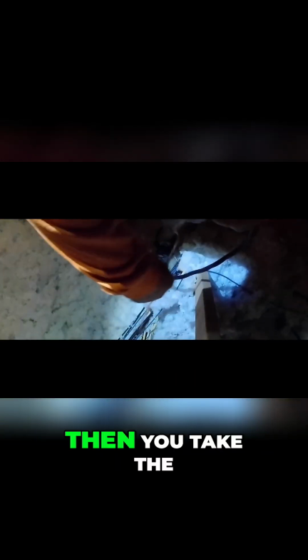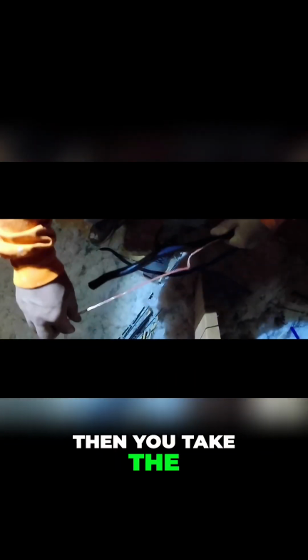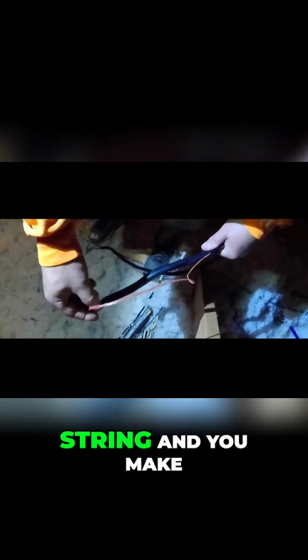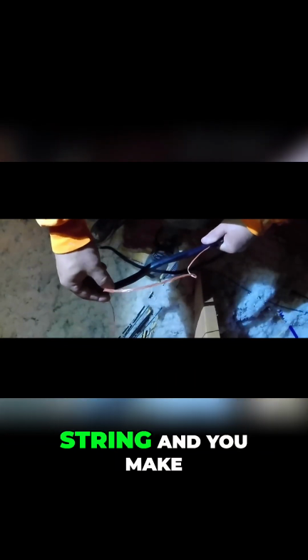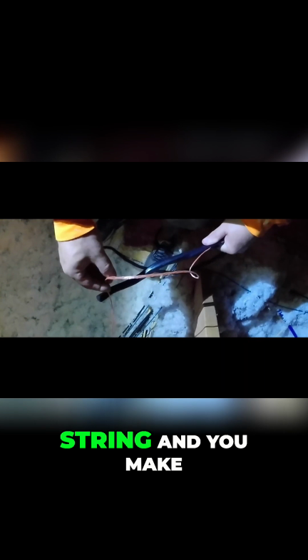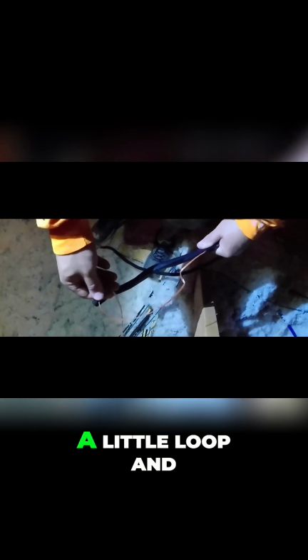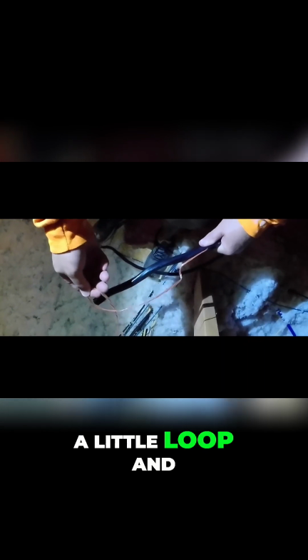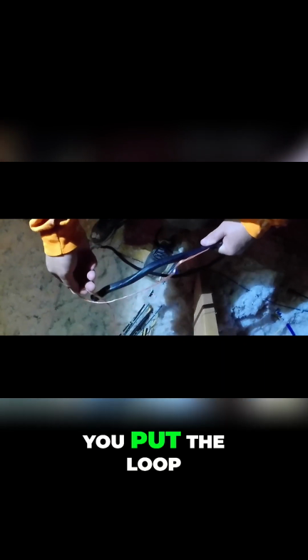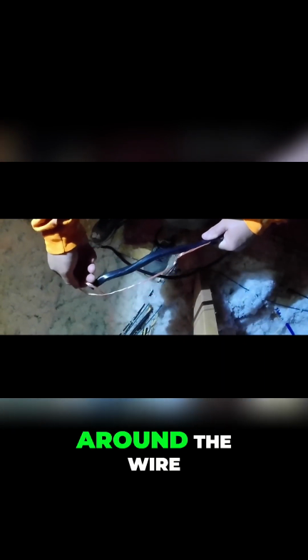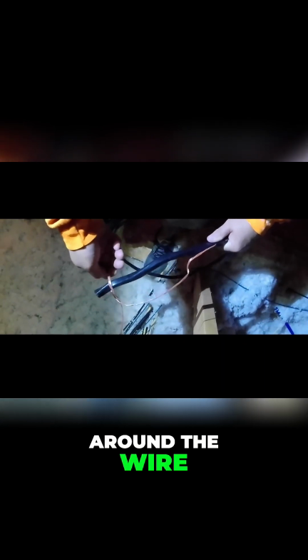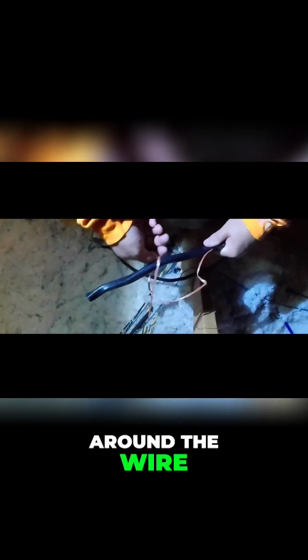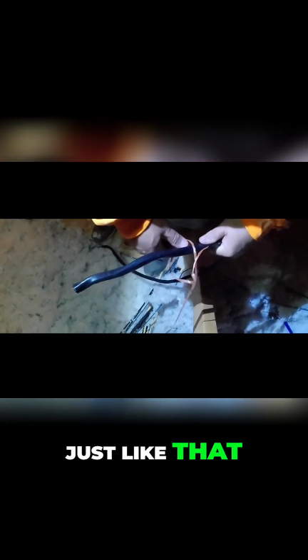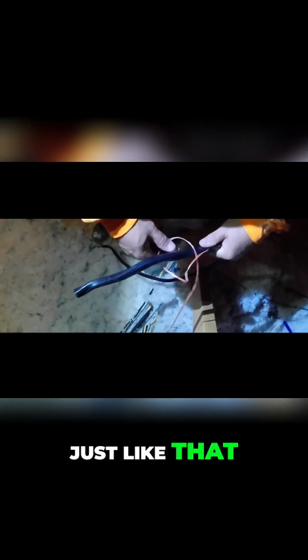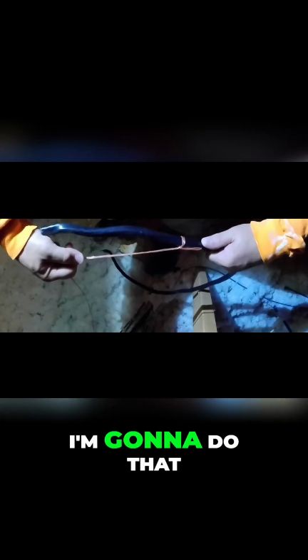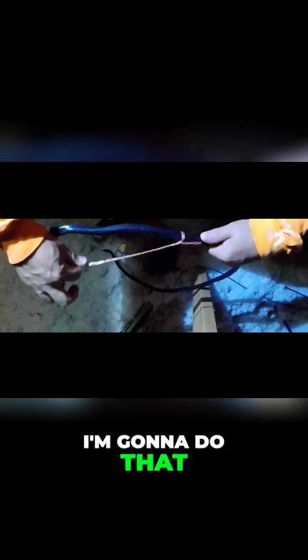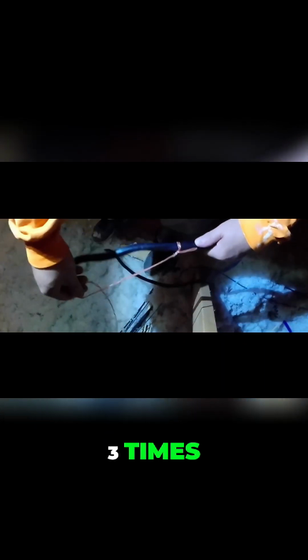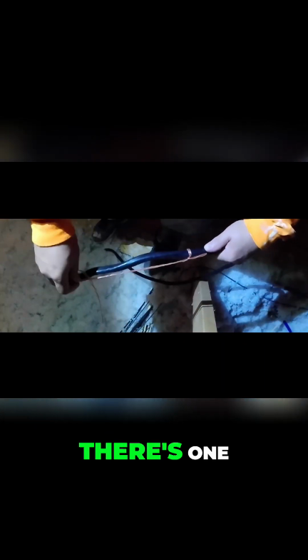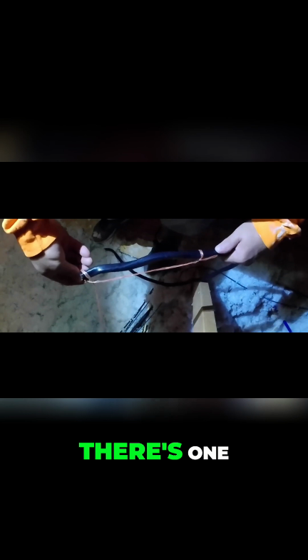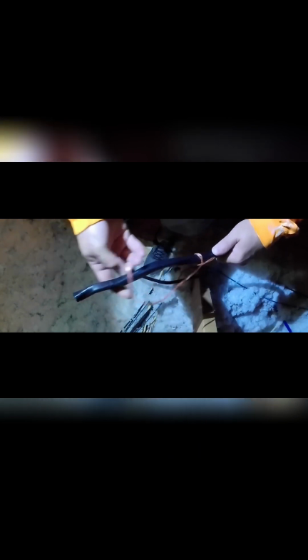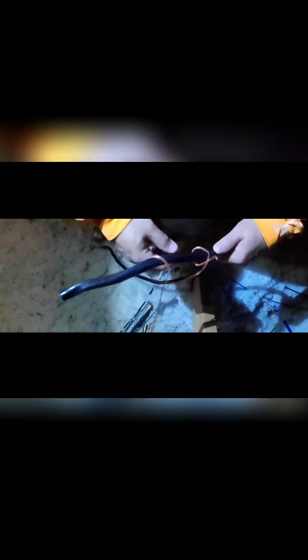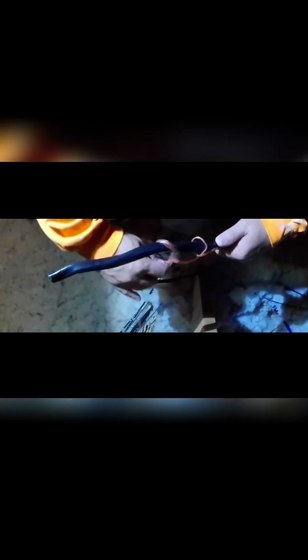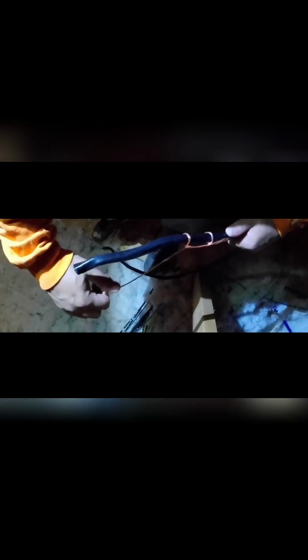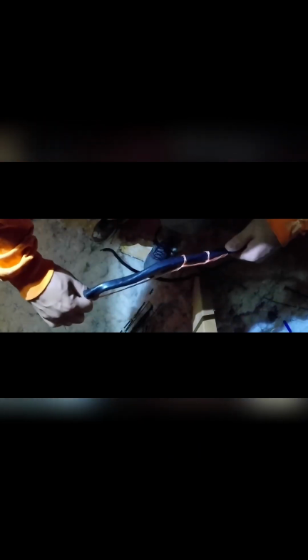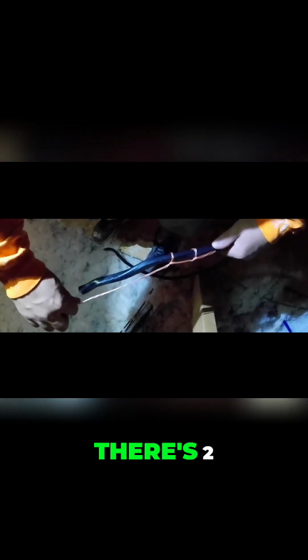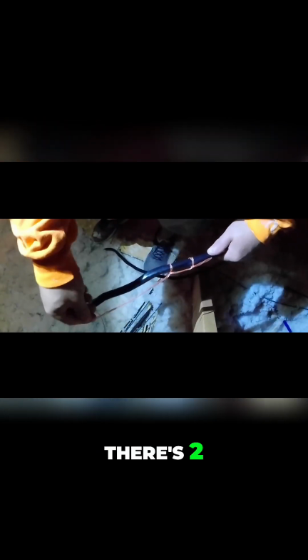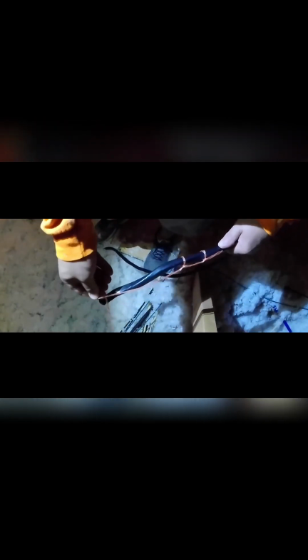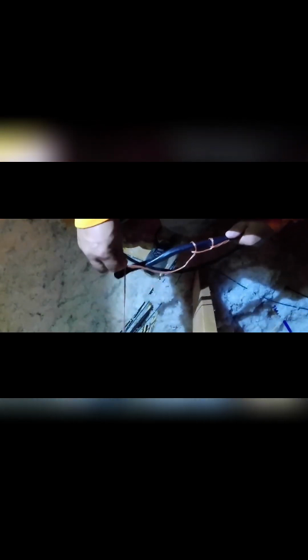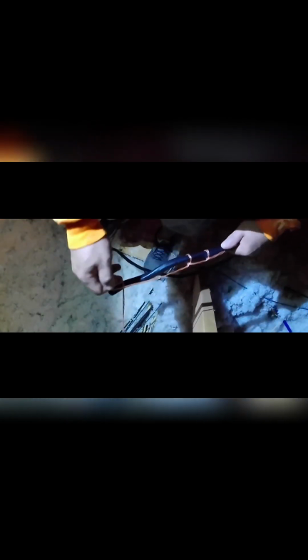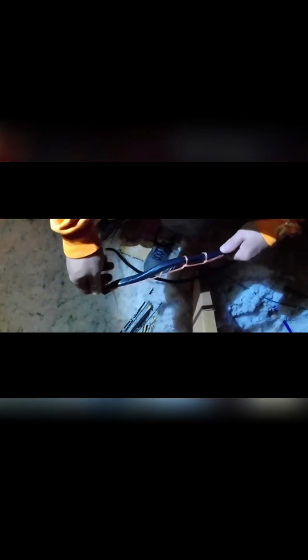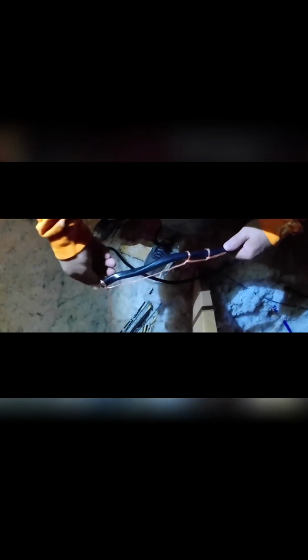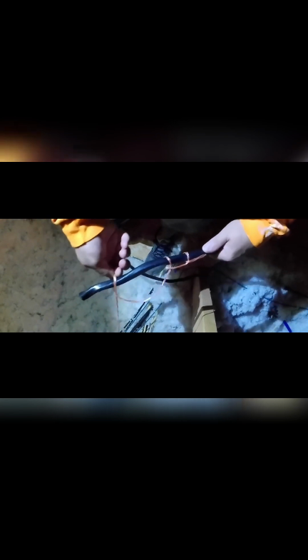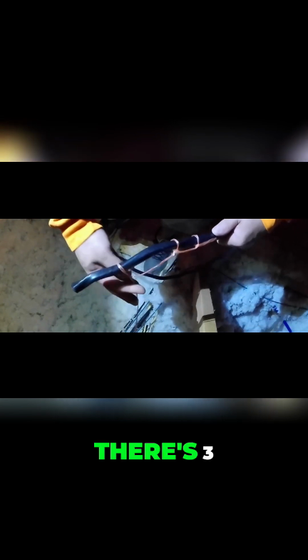Then you take the string and you make a little loop and you put the loop around the wire just like that. I'm going to do that three times. One, there's two, there's three.